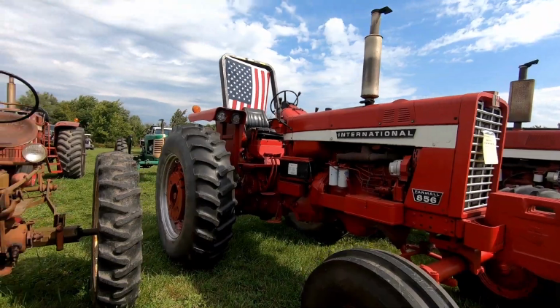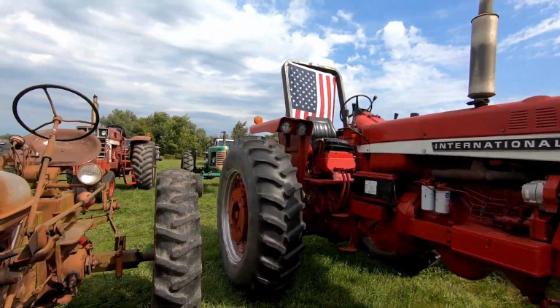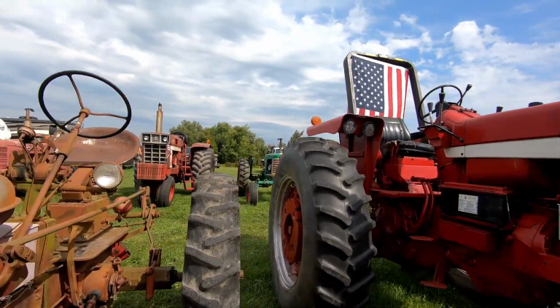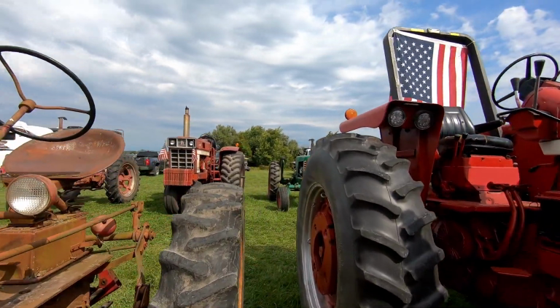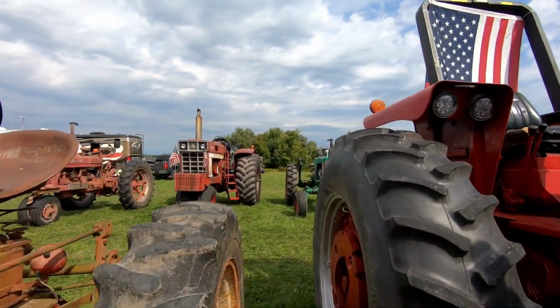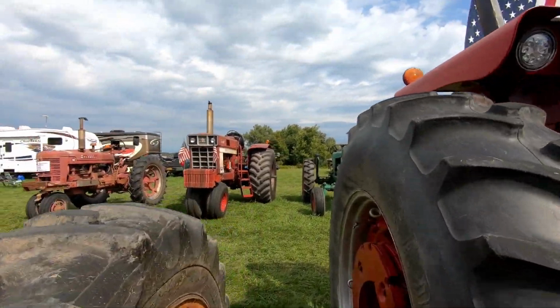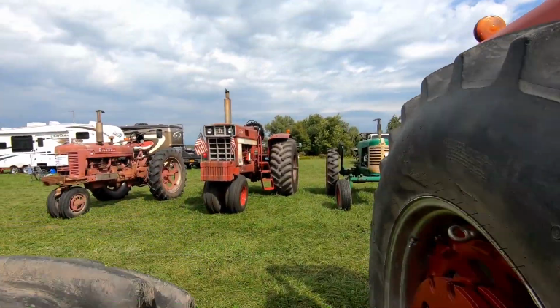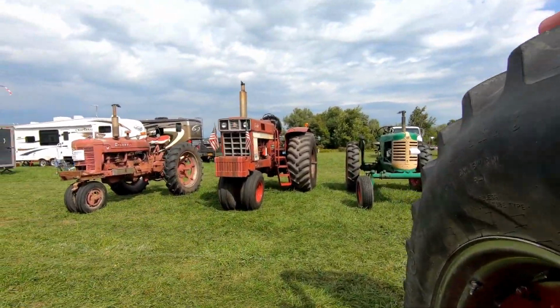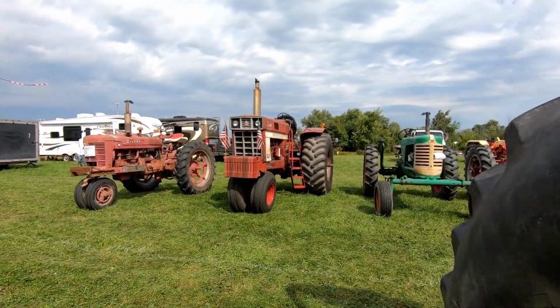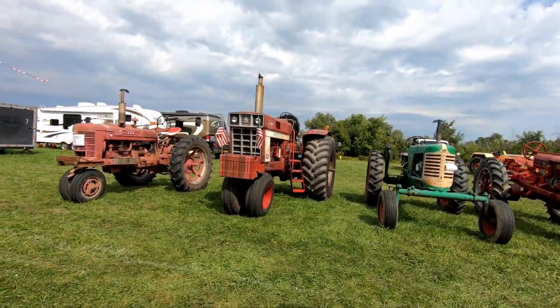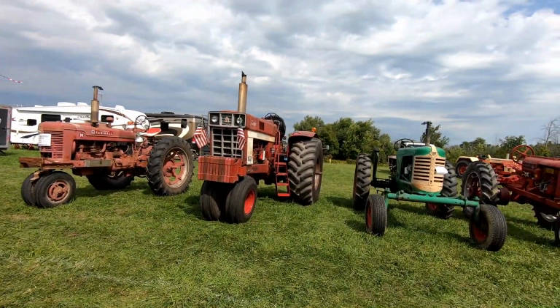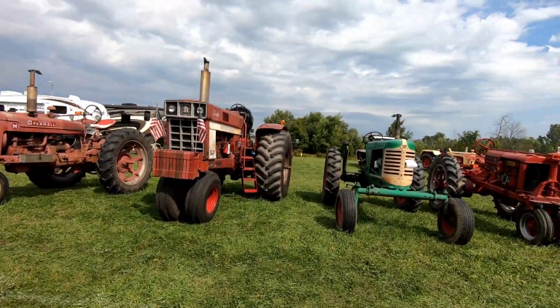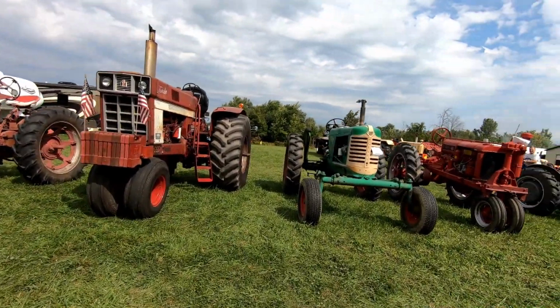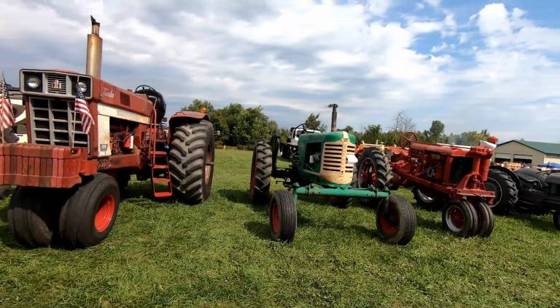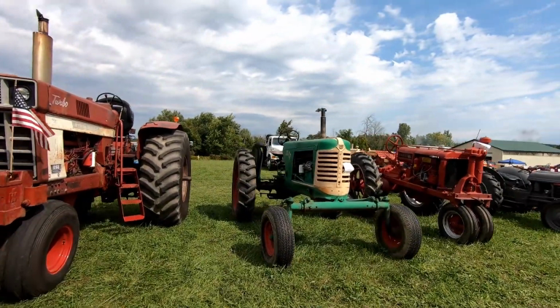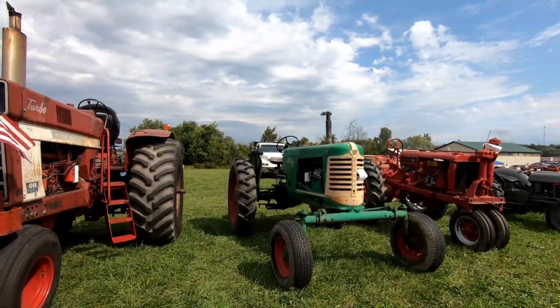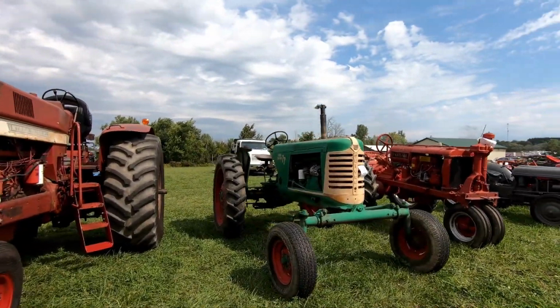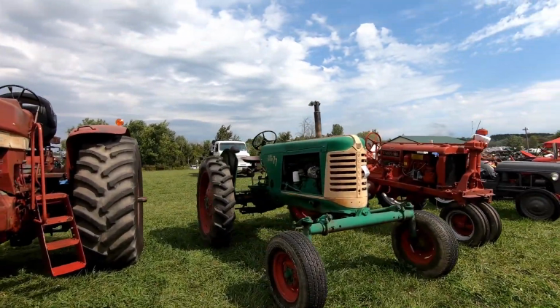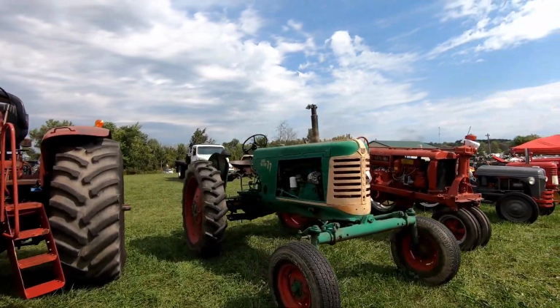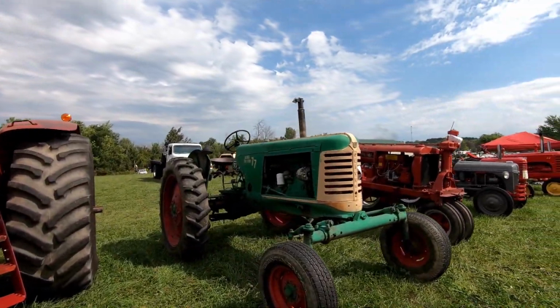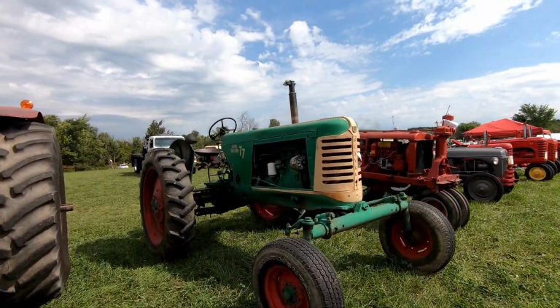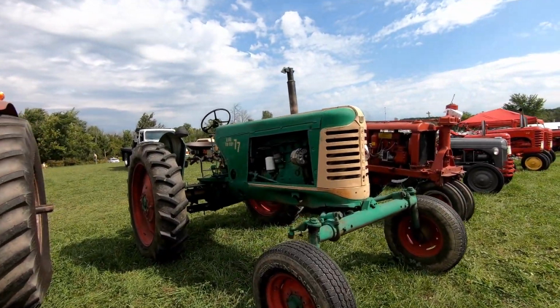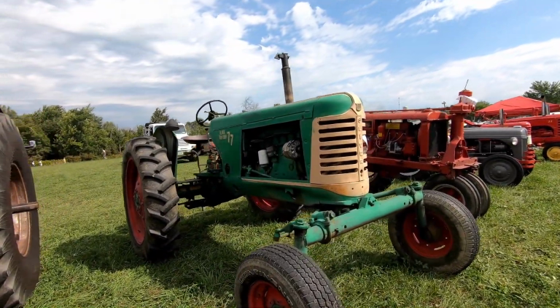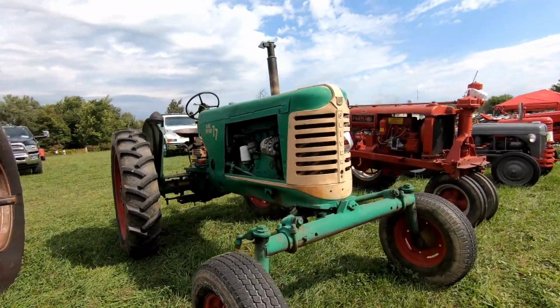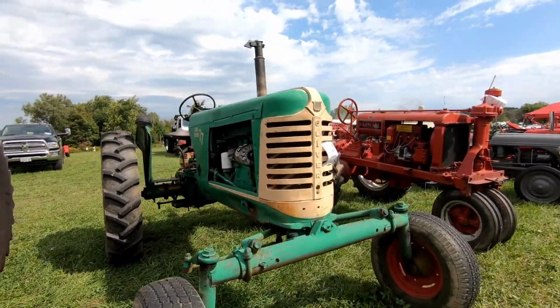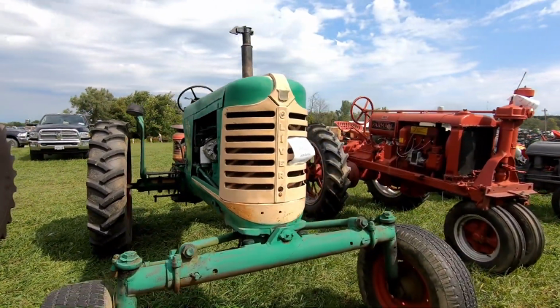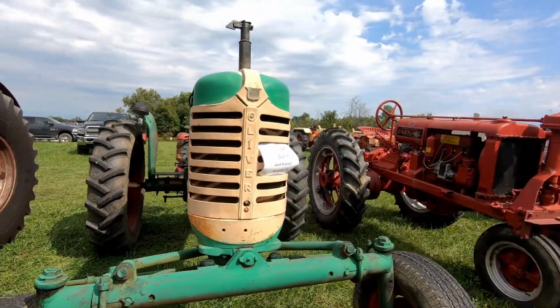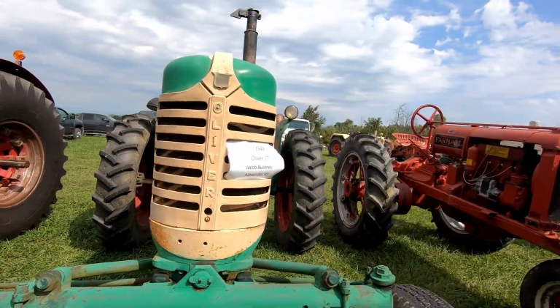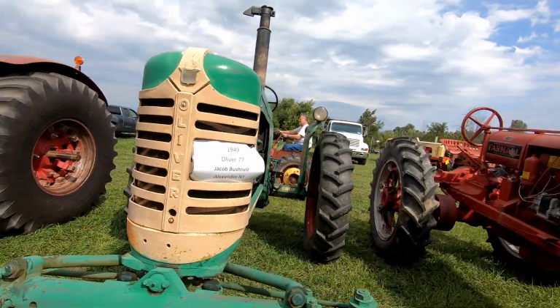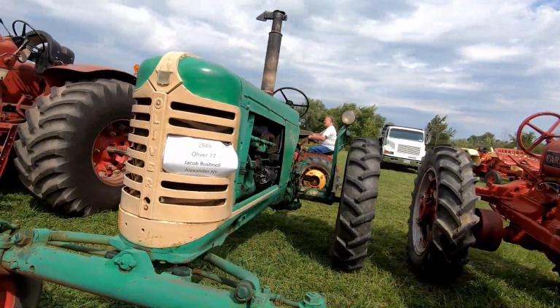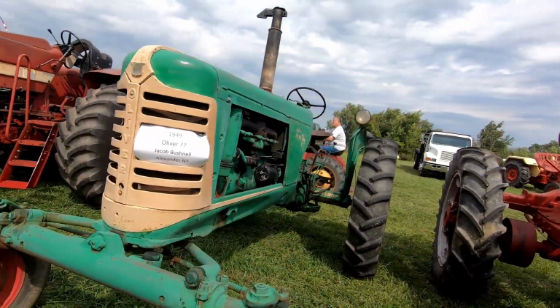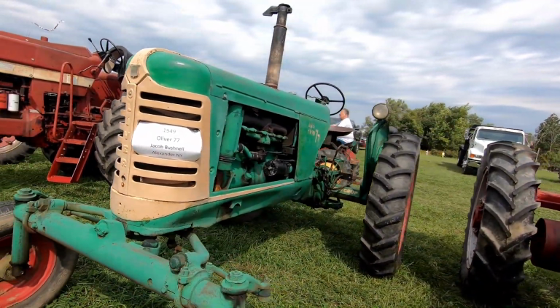And there's an old Hoover over here that kind of stands out to me — my favorite color. 1949 Oliver.